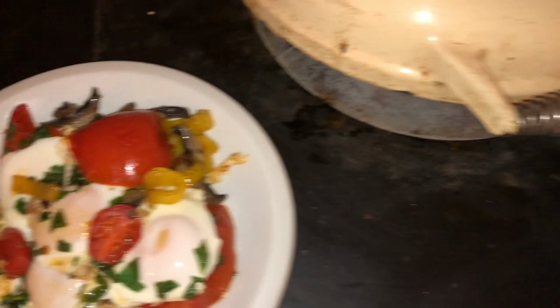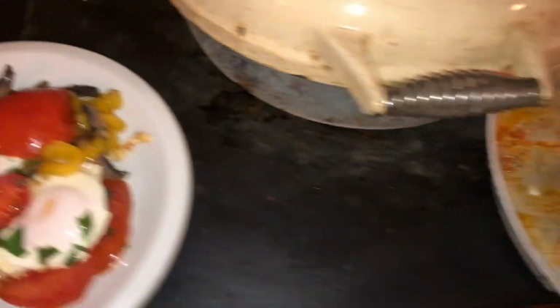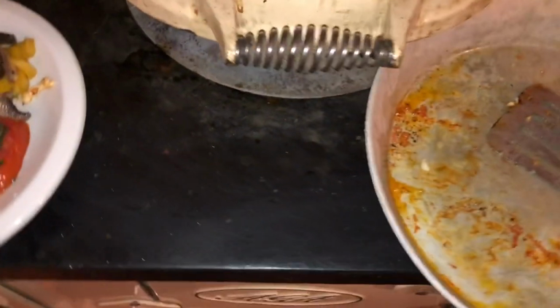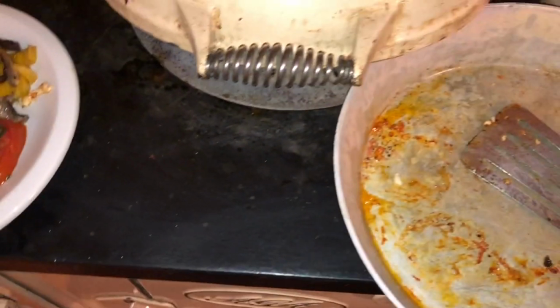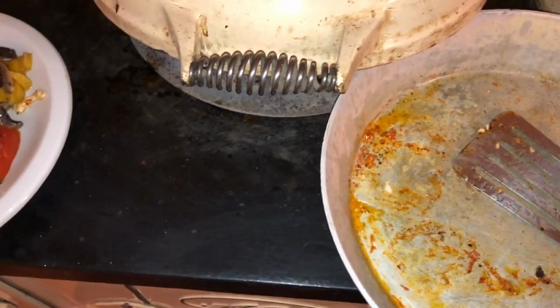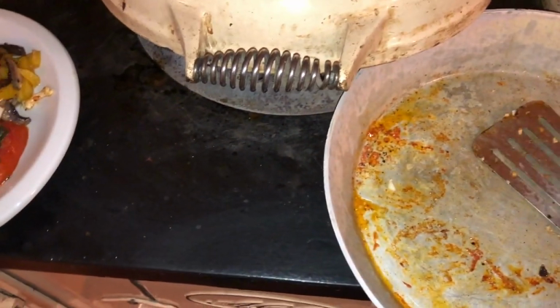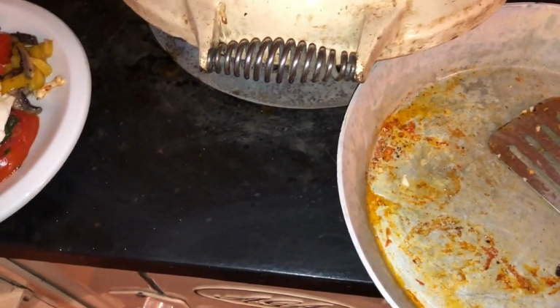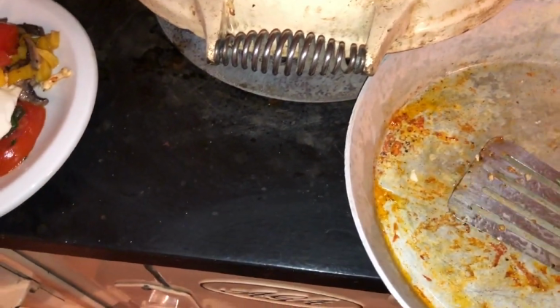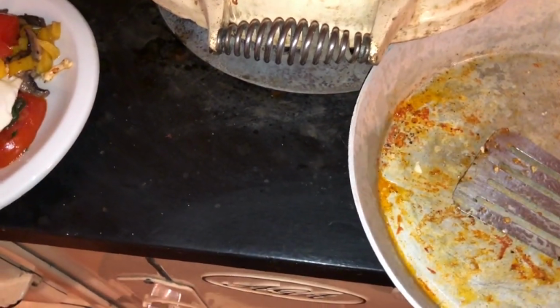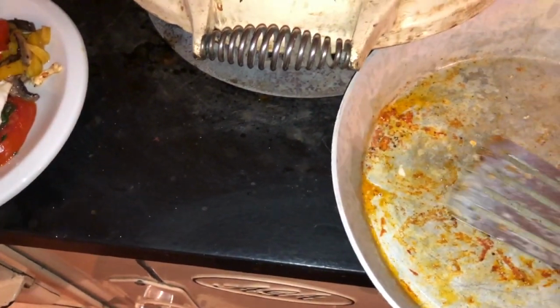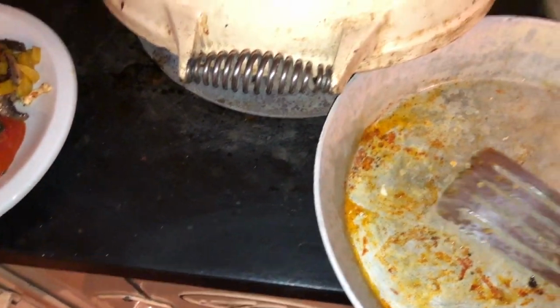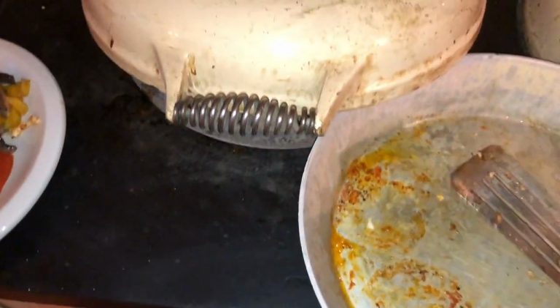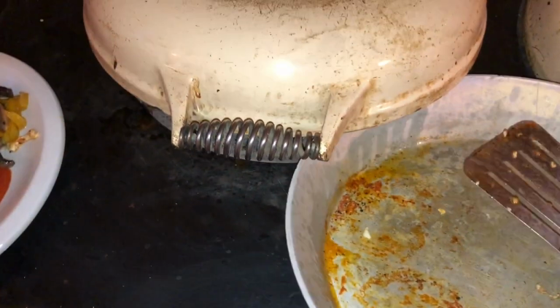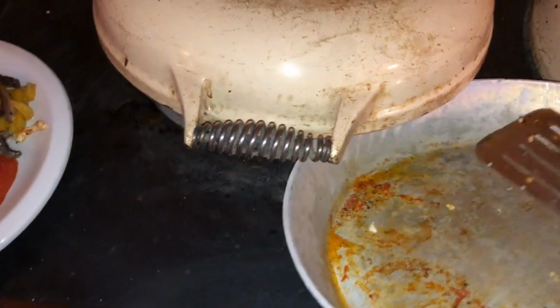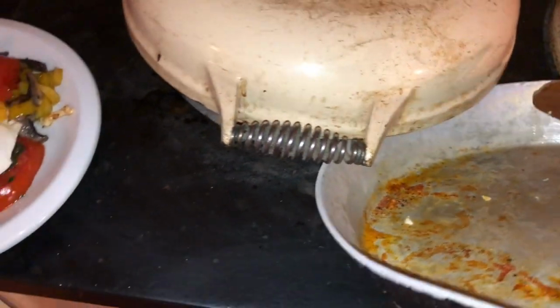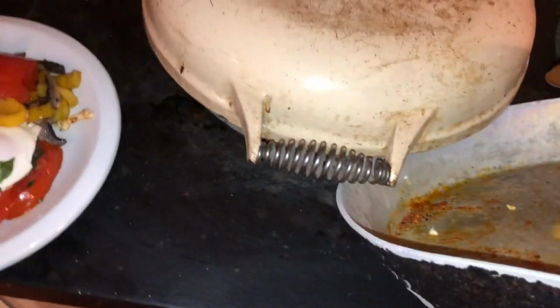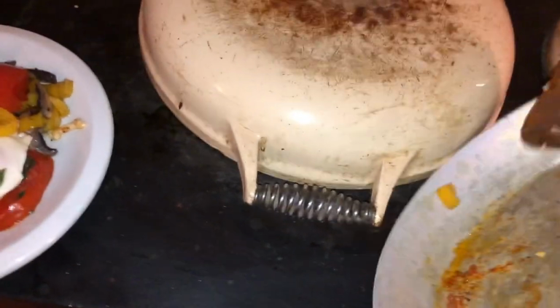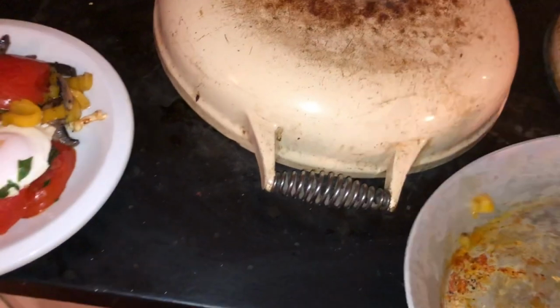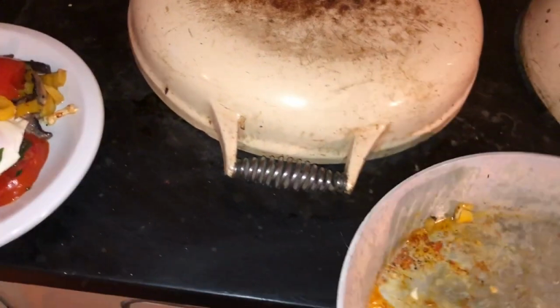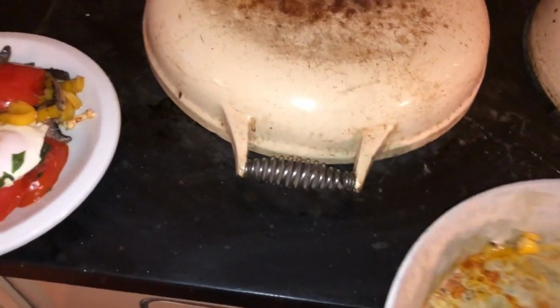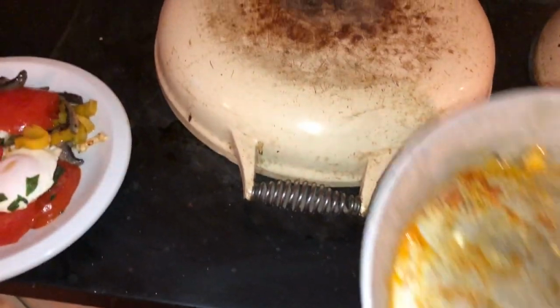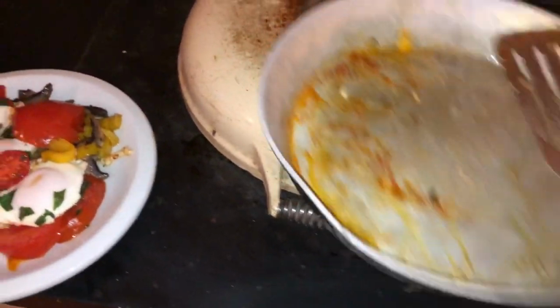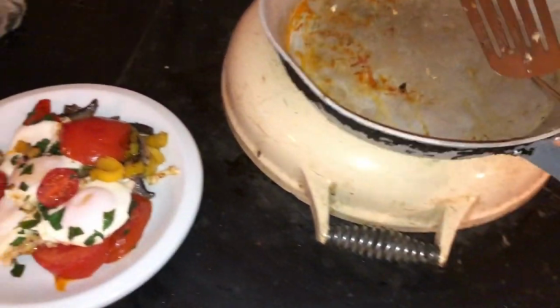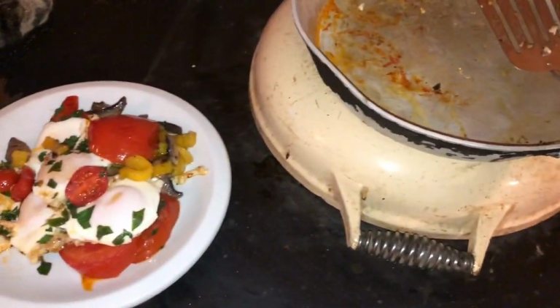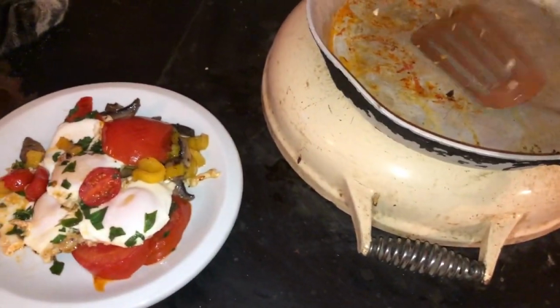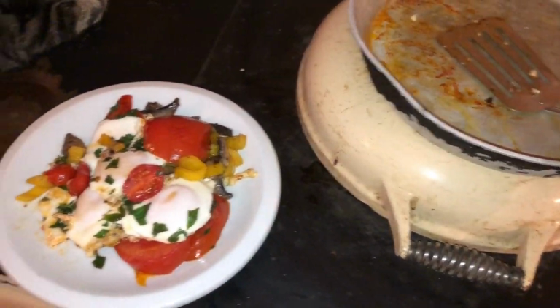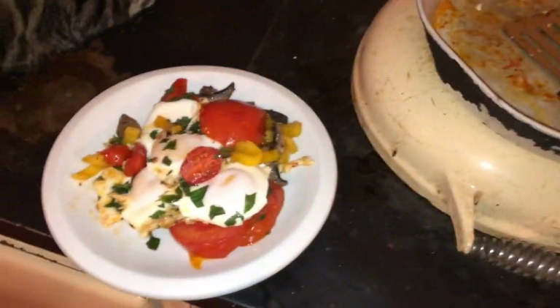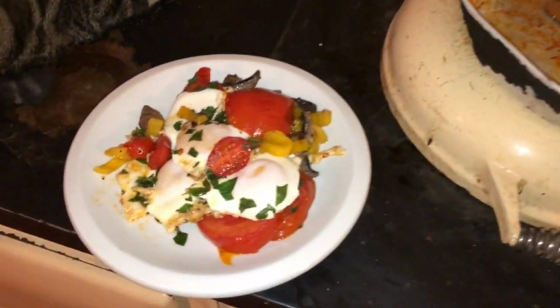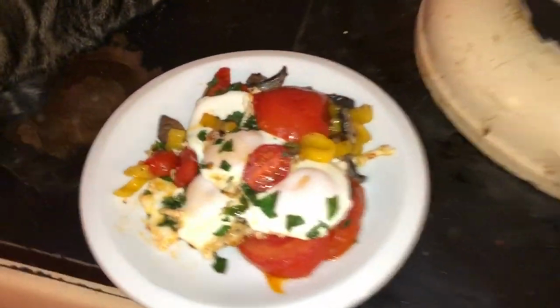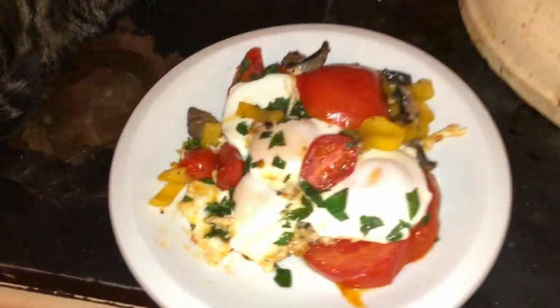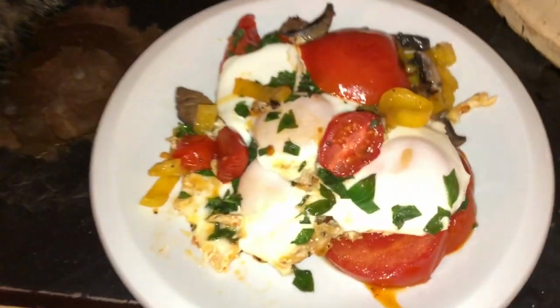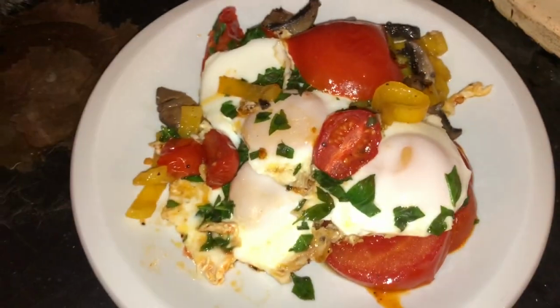That is a delicious meal - not presented very well but done as best I could in short time. Now I'm gonna do an awful thing, I'm gonna crack this a little bit - there we go. So there's my dinner.